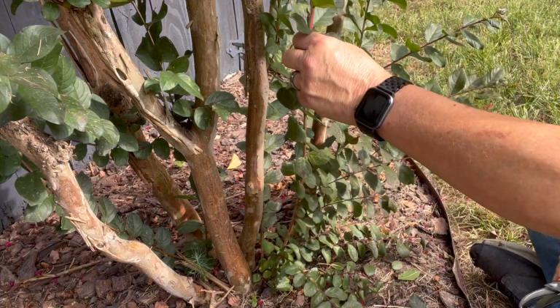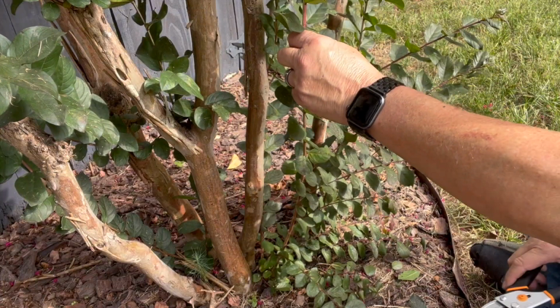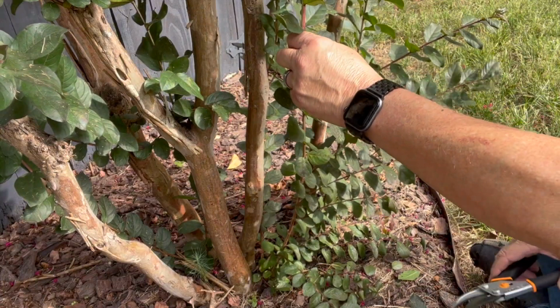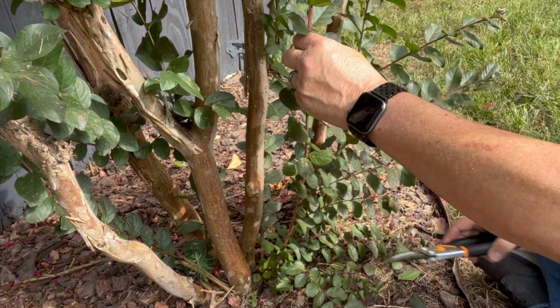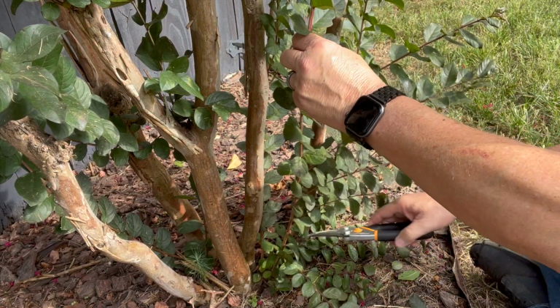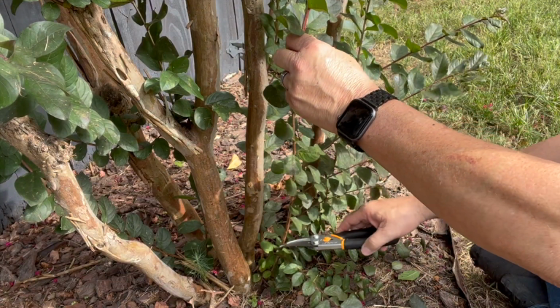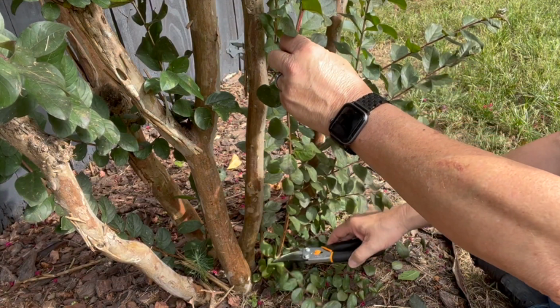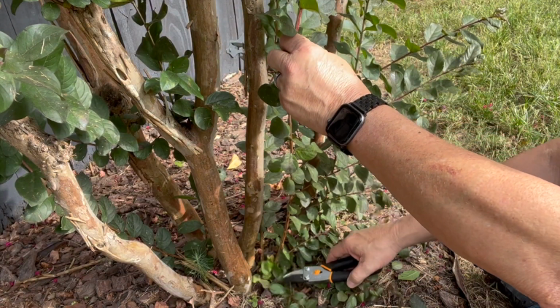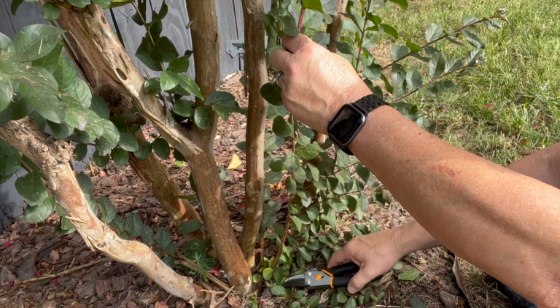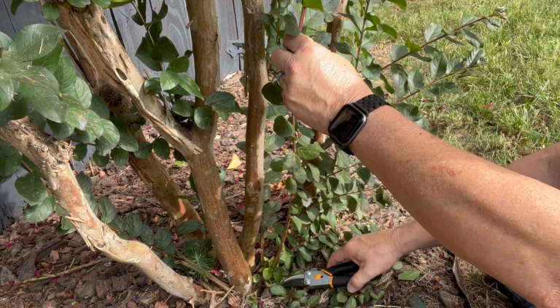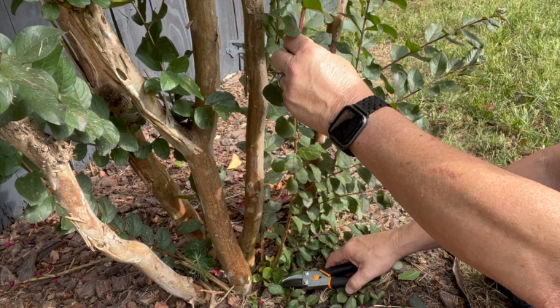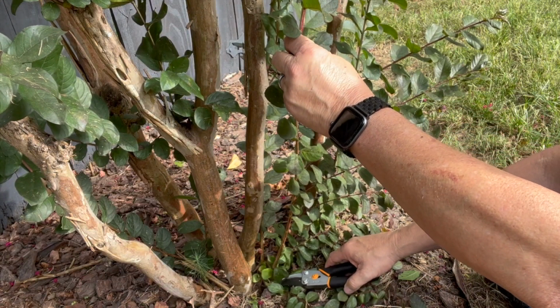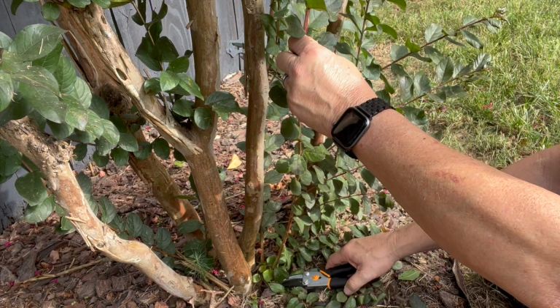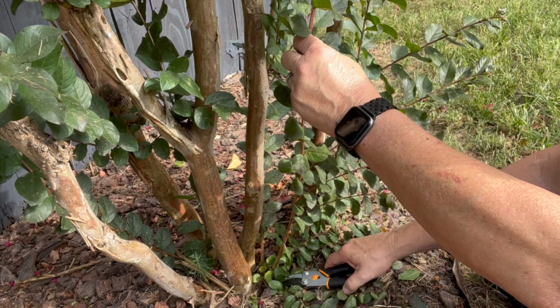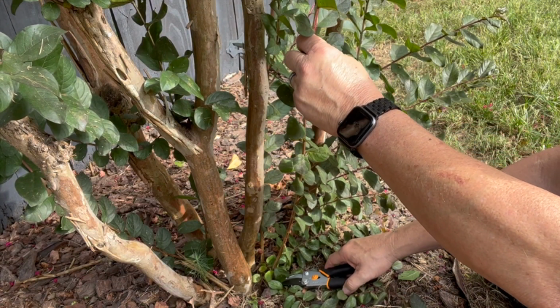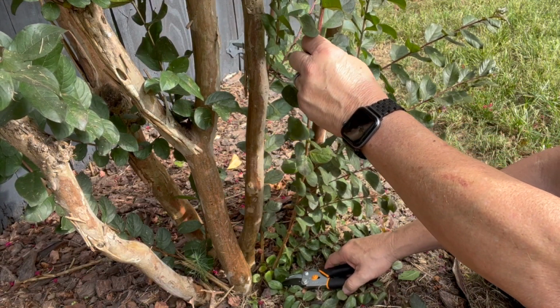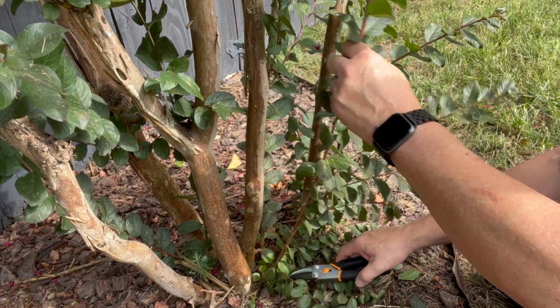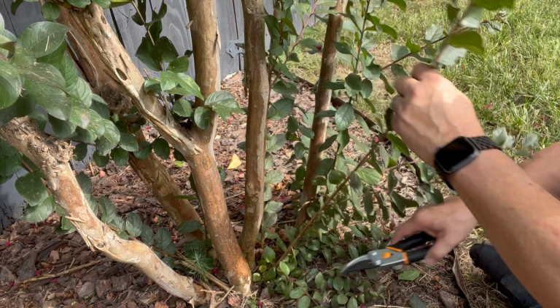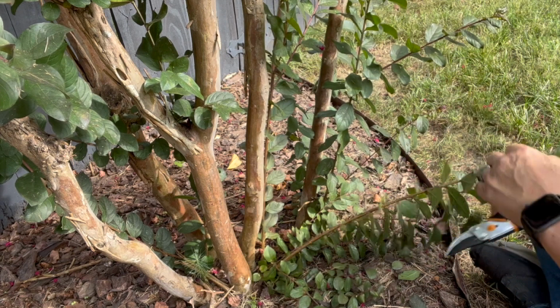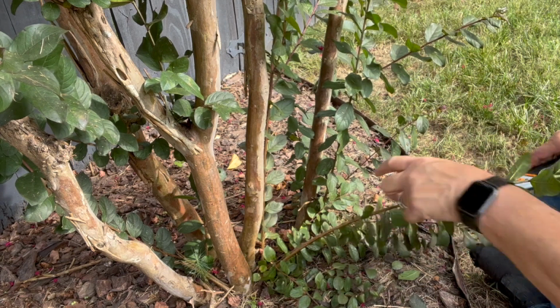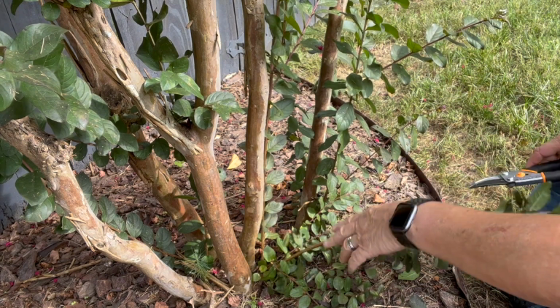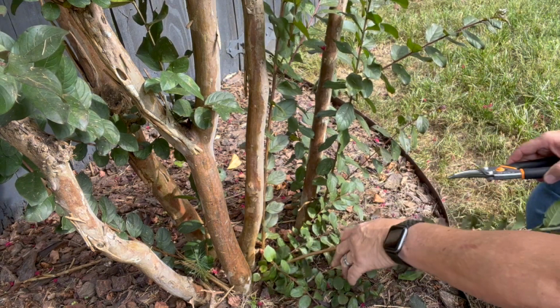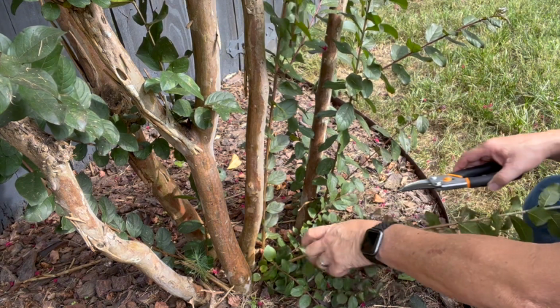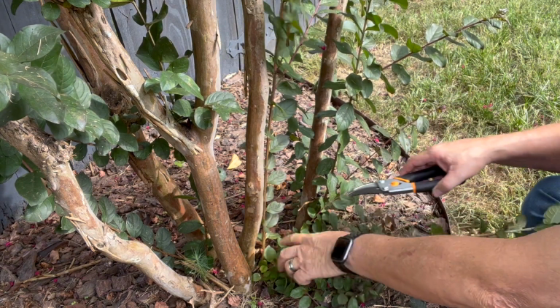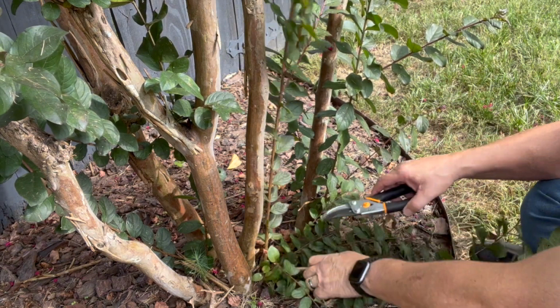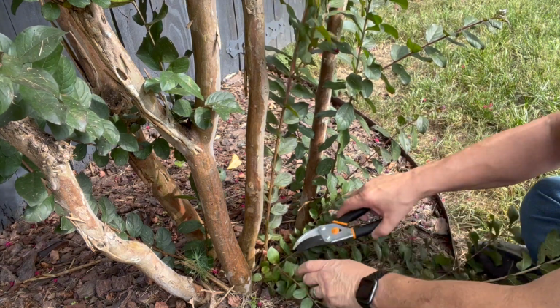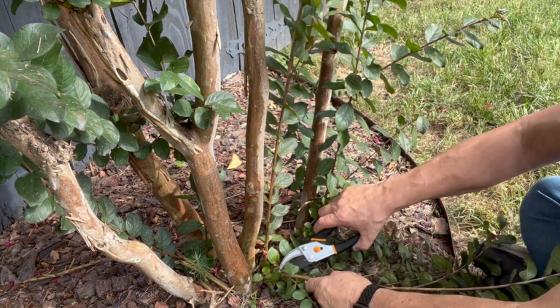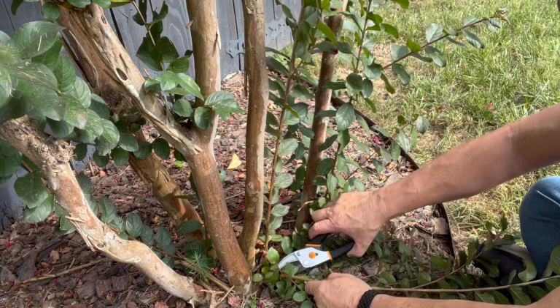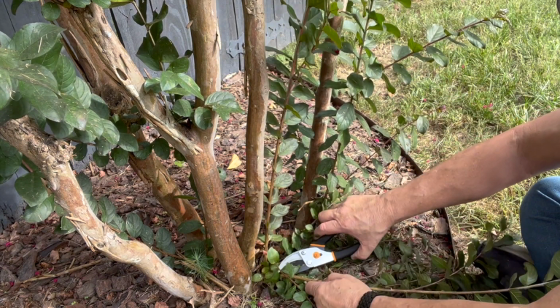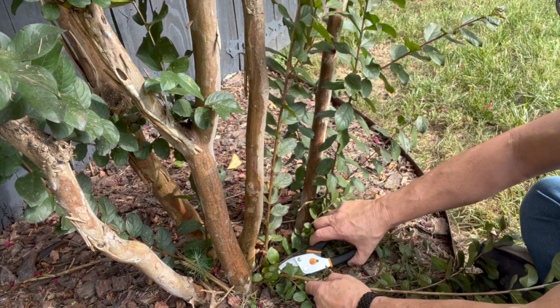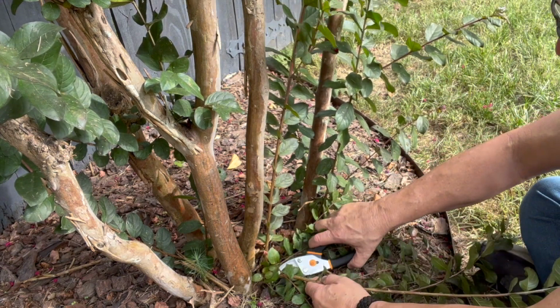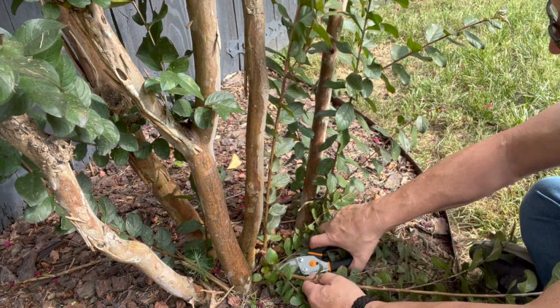To prune these away, you want to cut them as close to the ground as possible. You may have to cut them a couple of times.